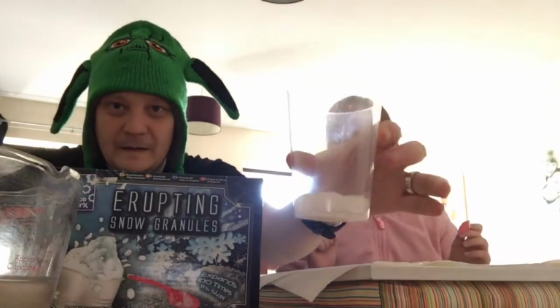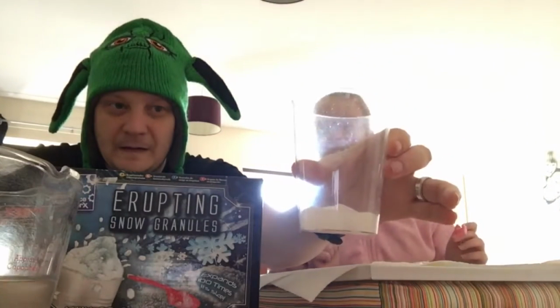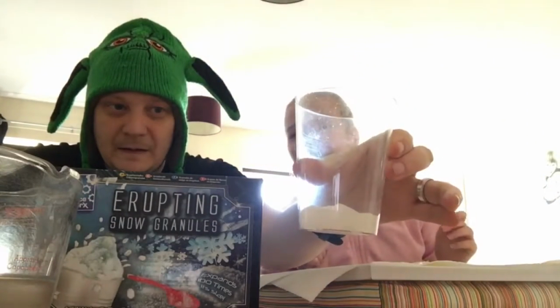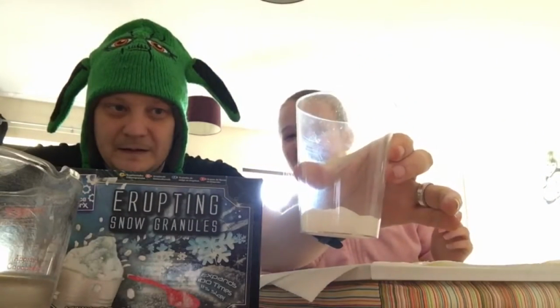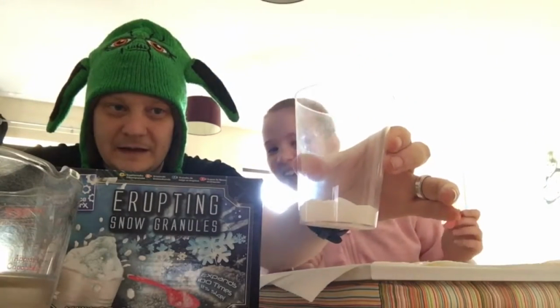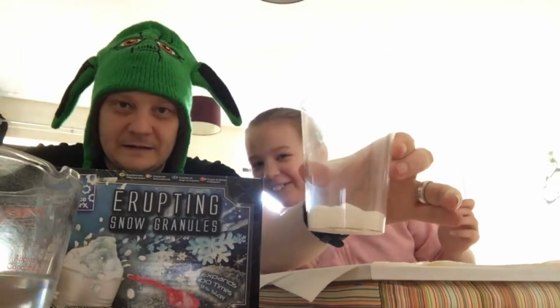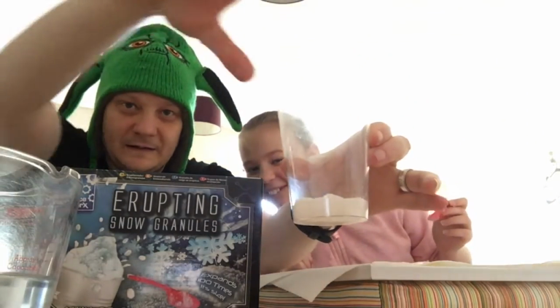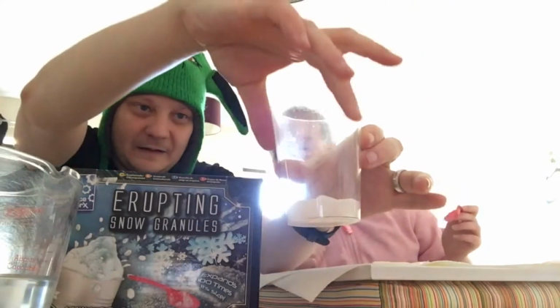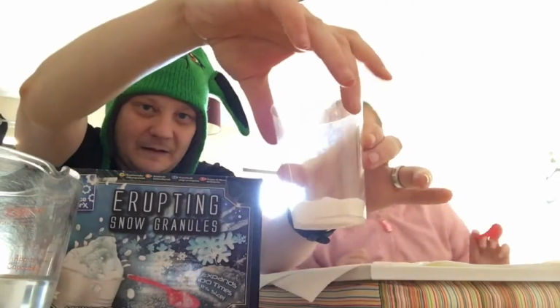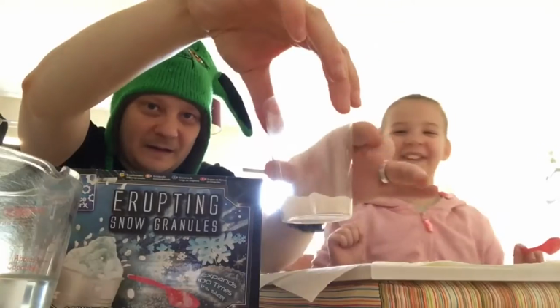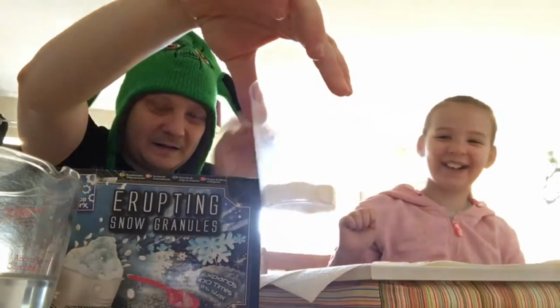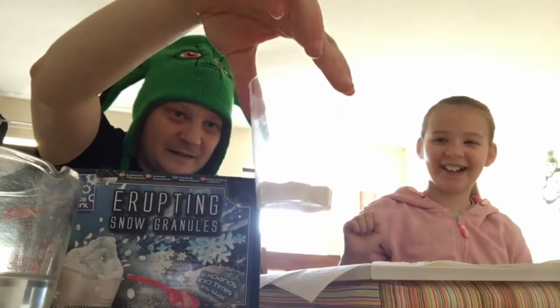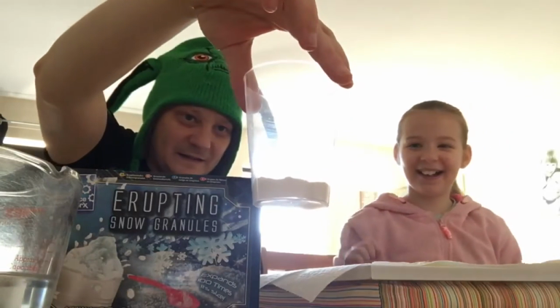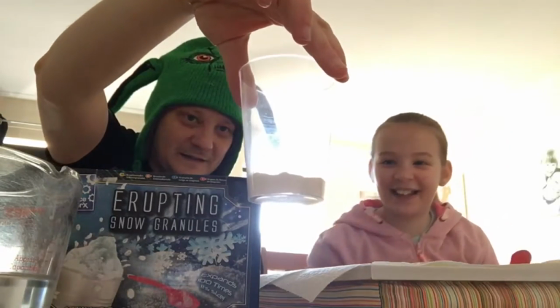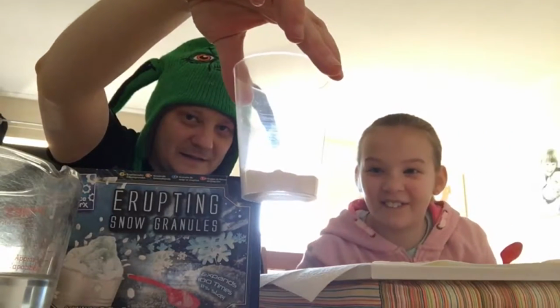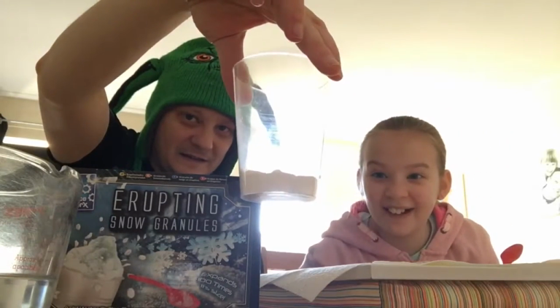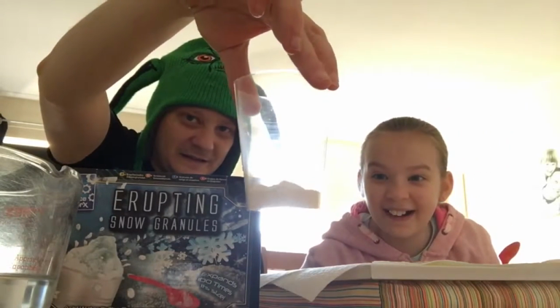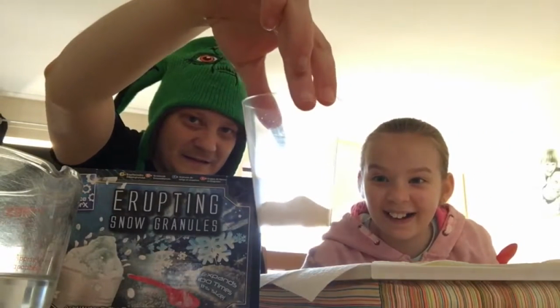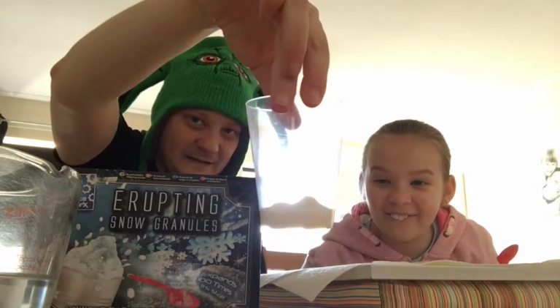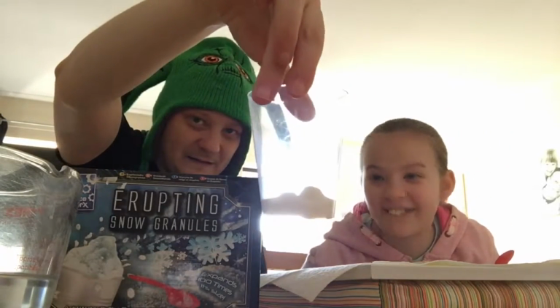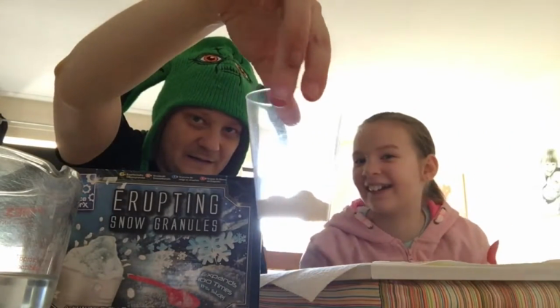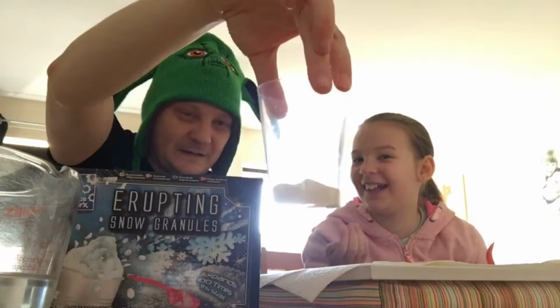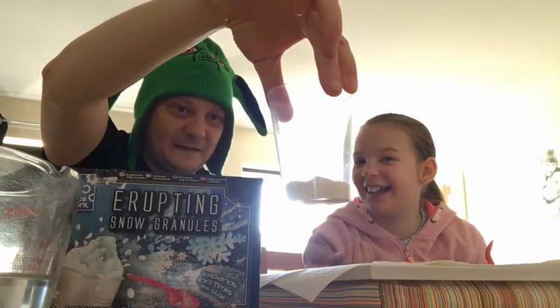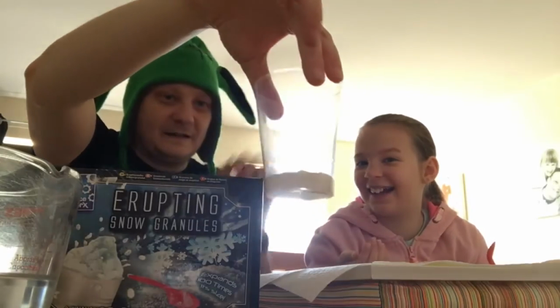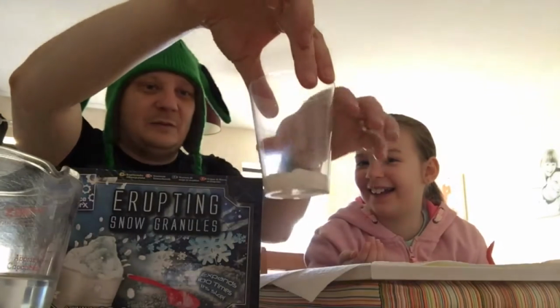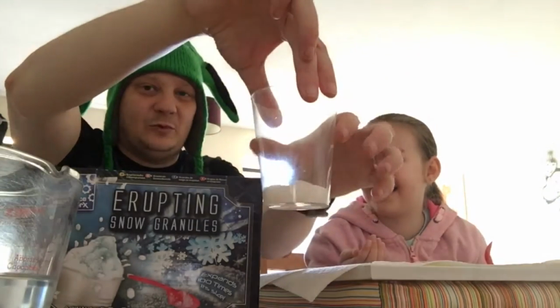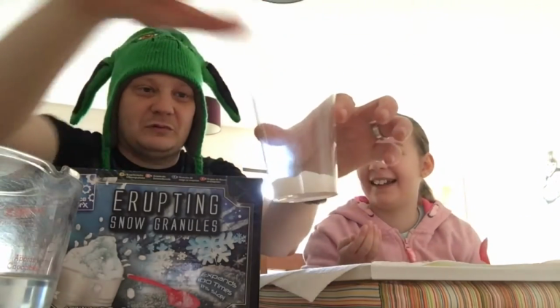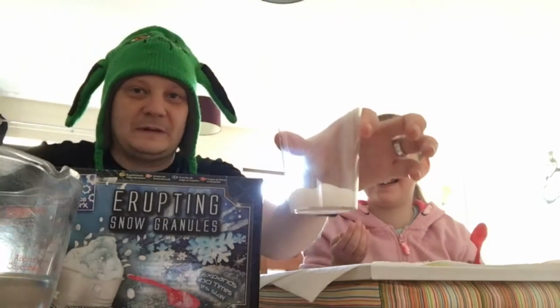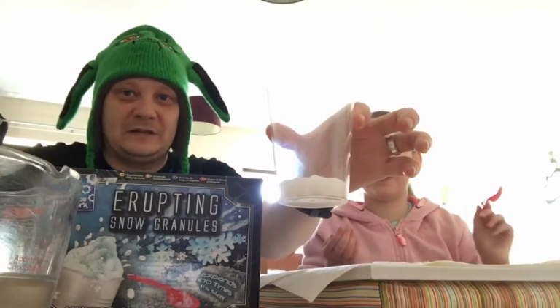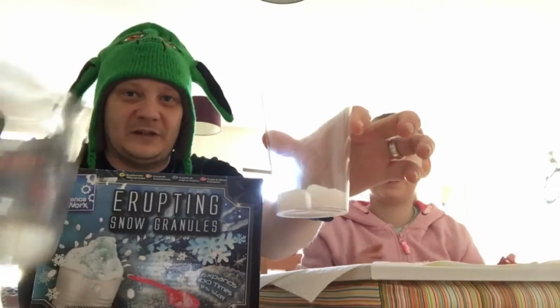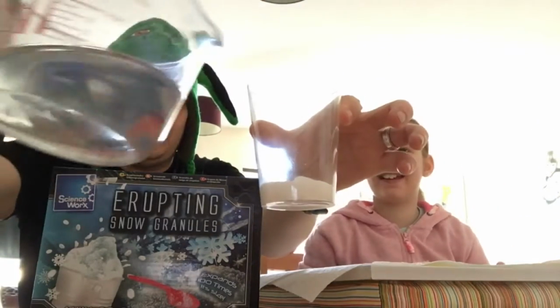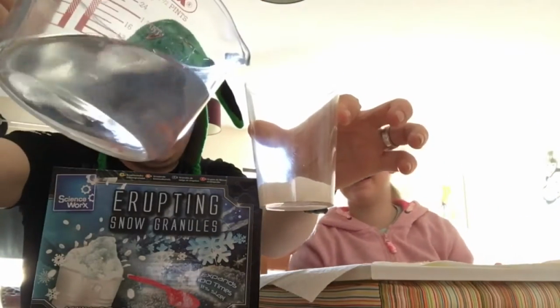Is it happening? Yeah. Whoa, that is cool. Turned into snow. Wow. Can I feel it? Should we put a bit more water on? Yeah, try and make it a bit more snowy.